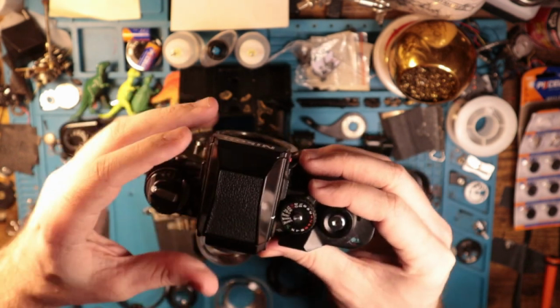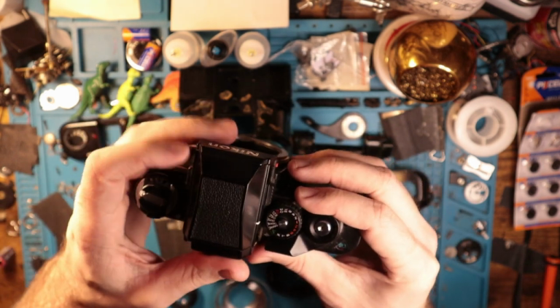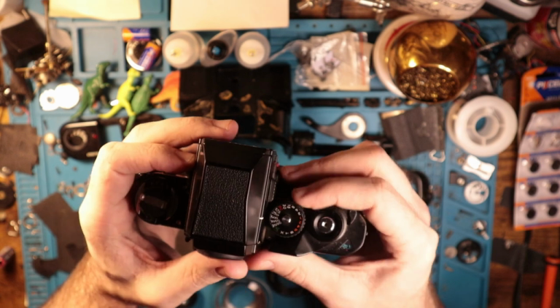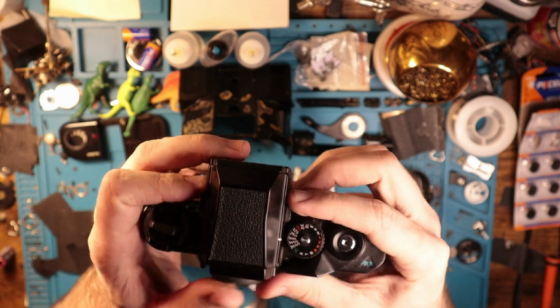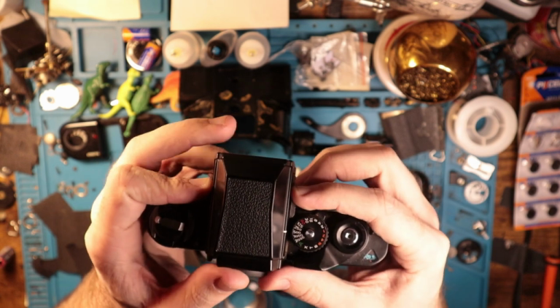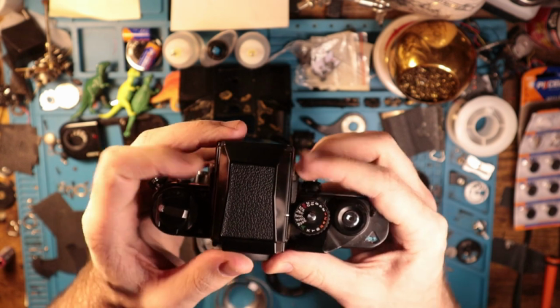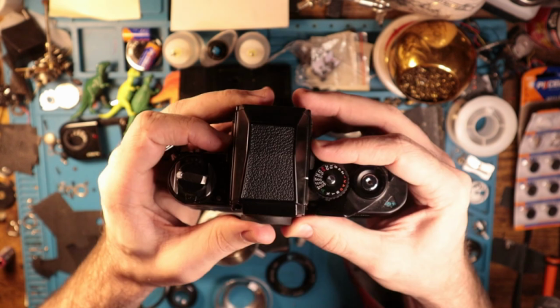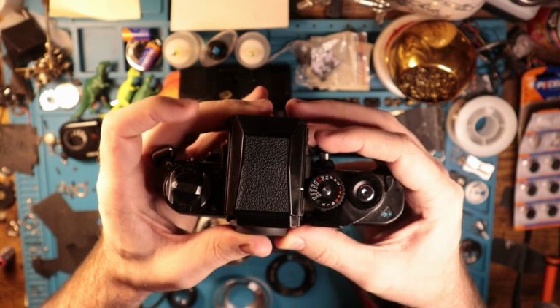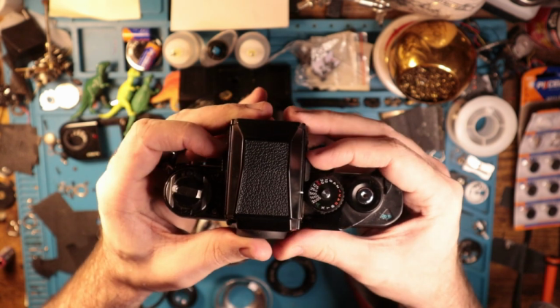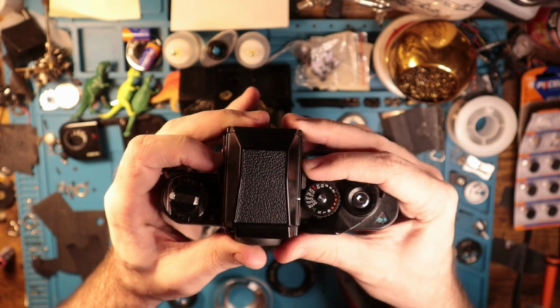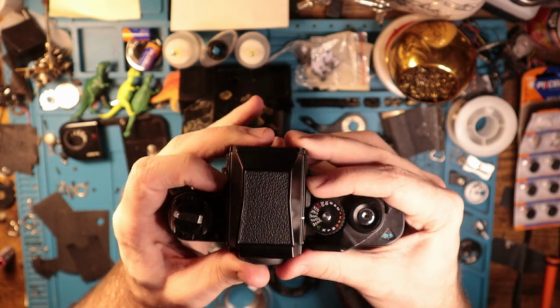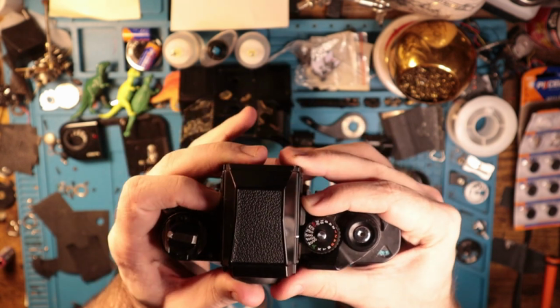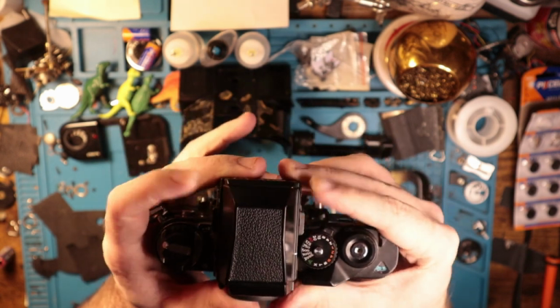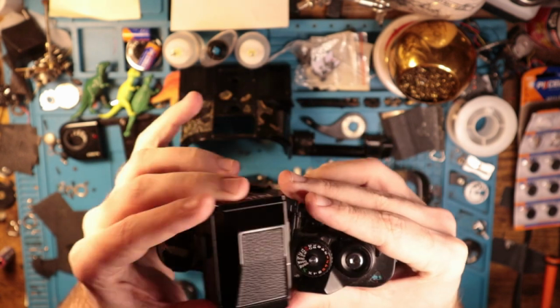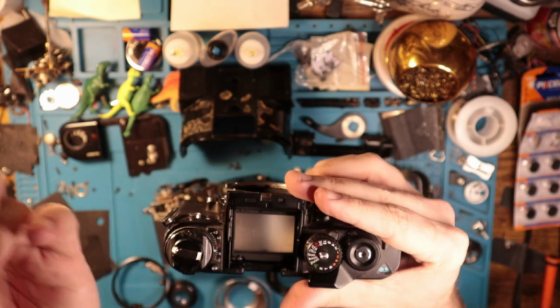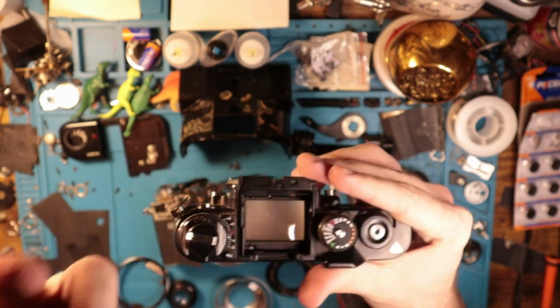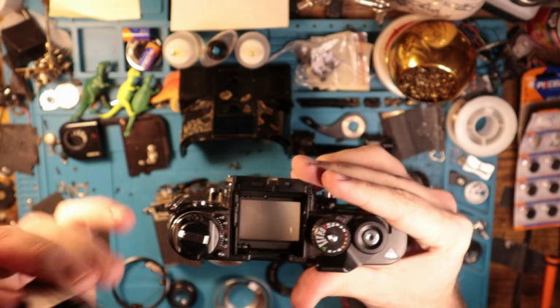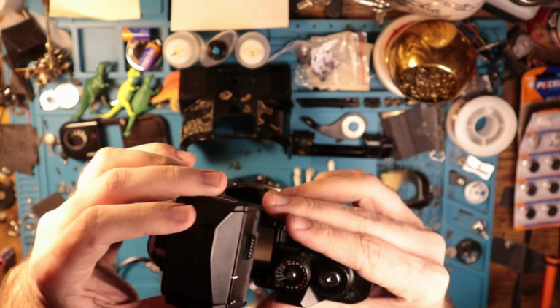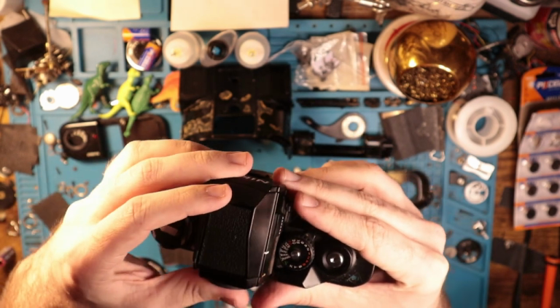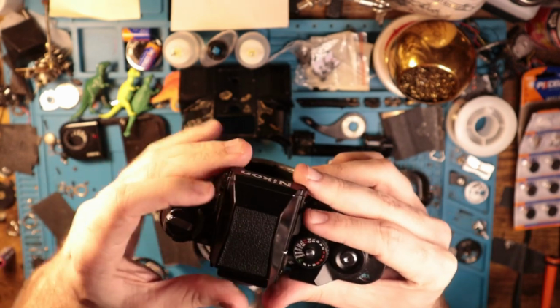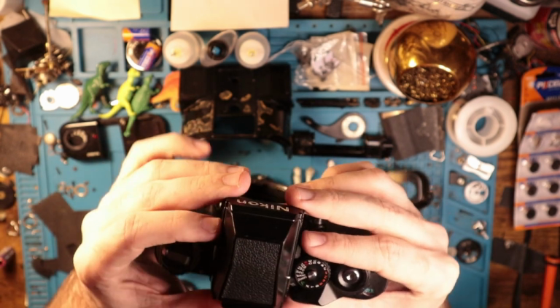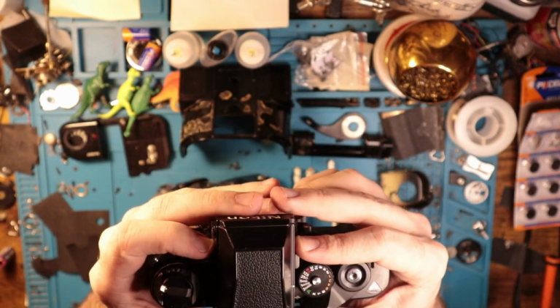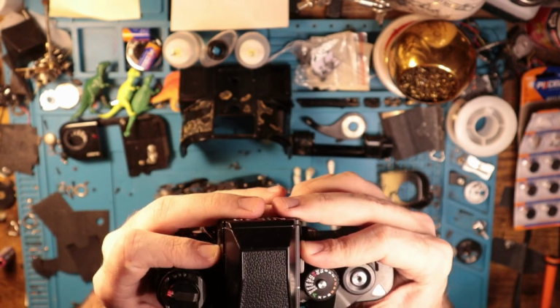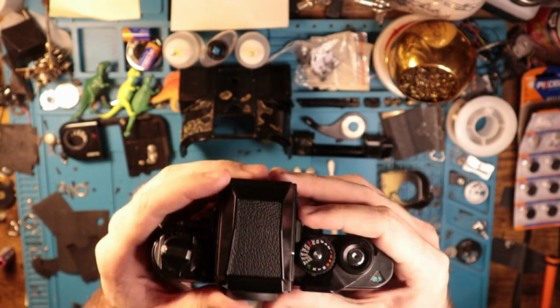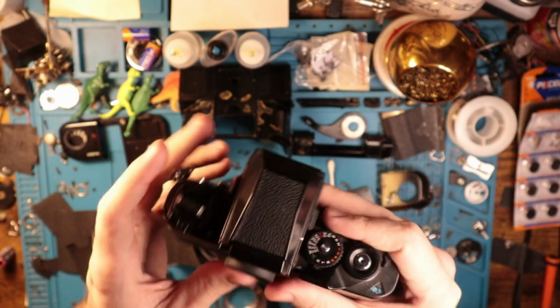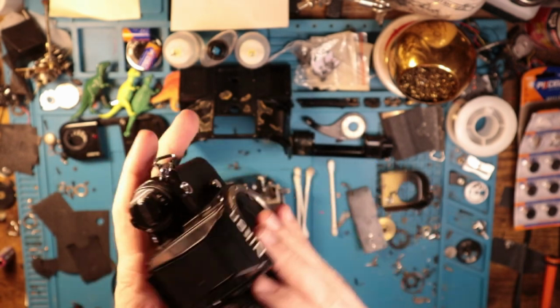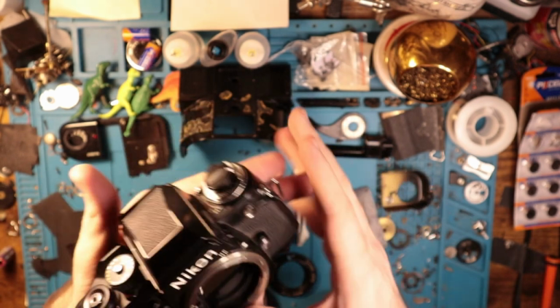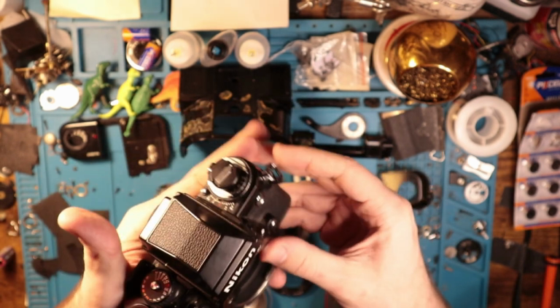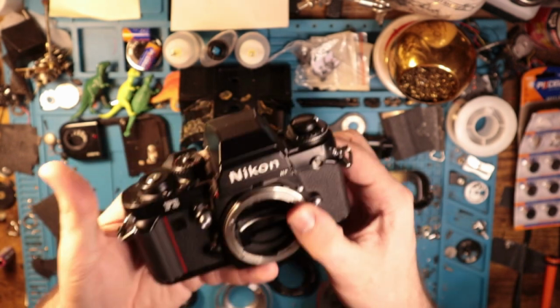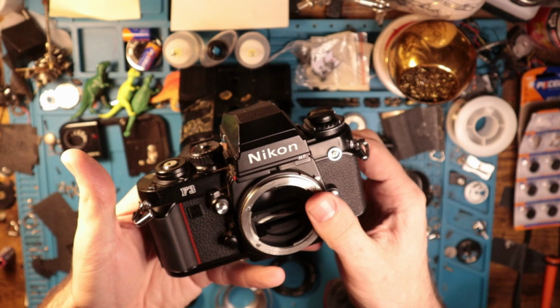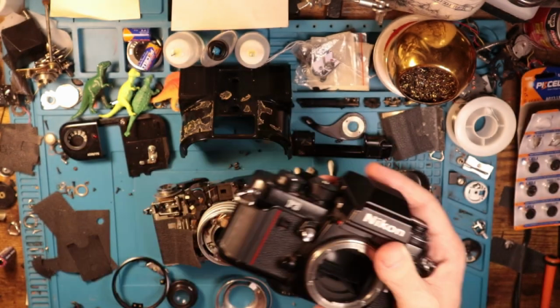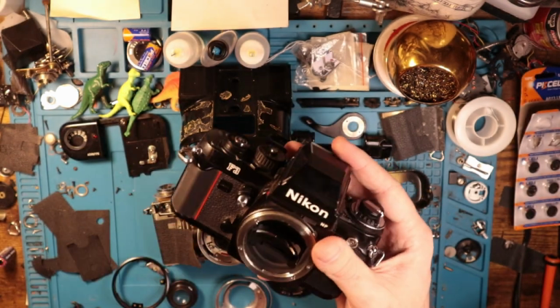And to put it back on, you can slide back, push it in, slide back, pull it up. Easy peasy, lemon squeezy. Nothing too challenging there. I hope that helps.